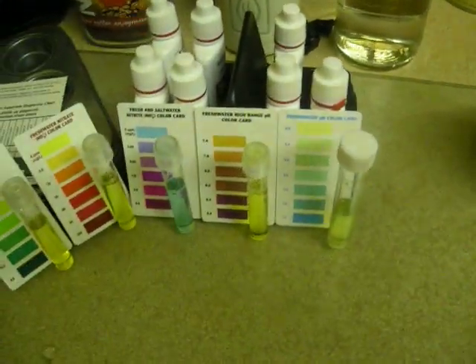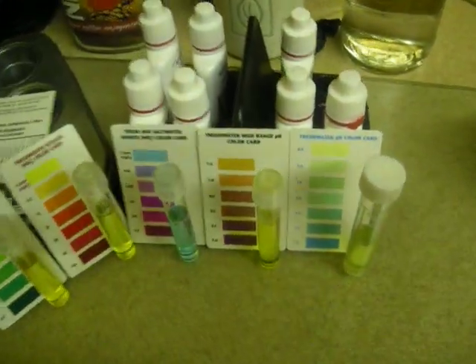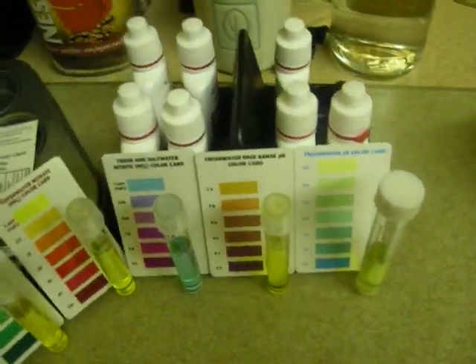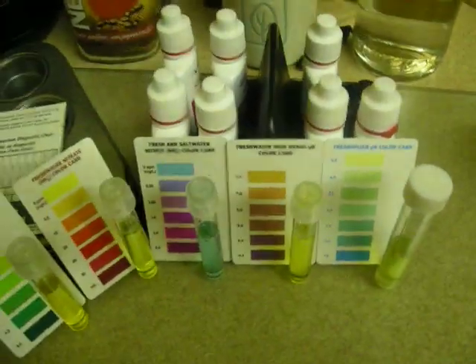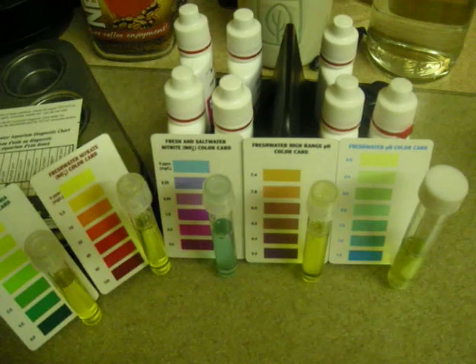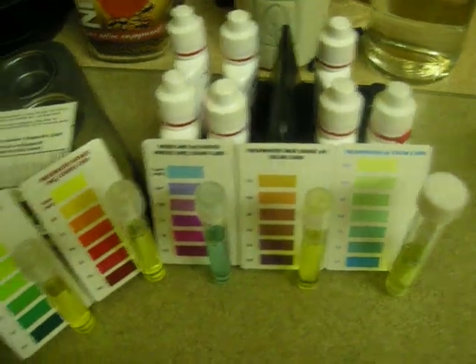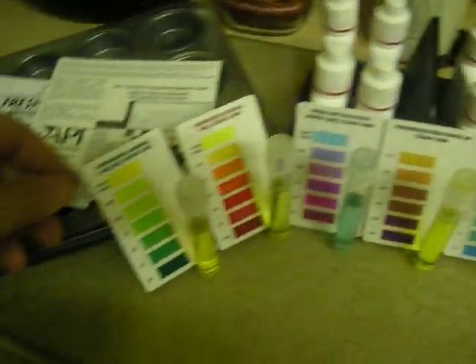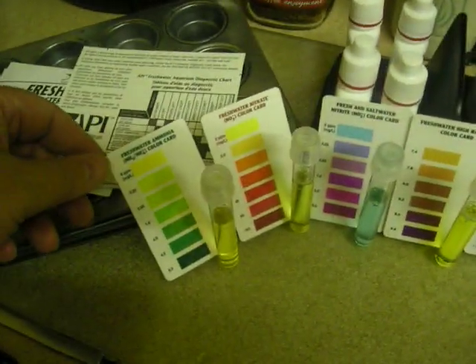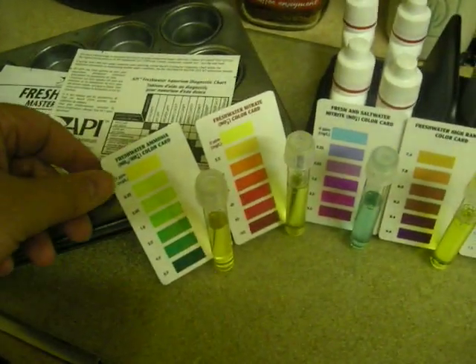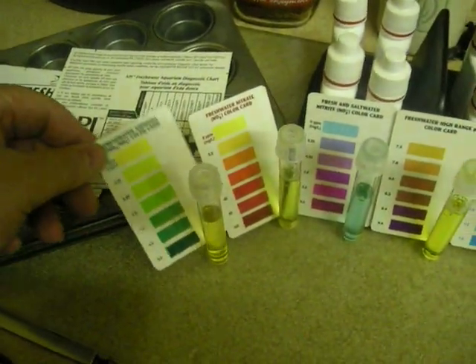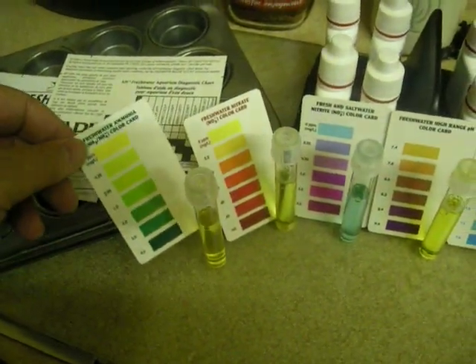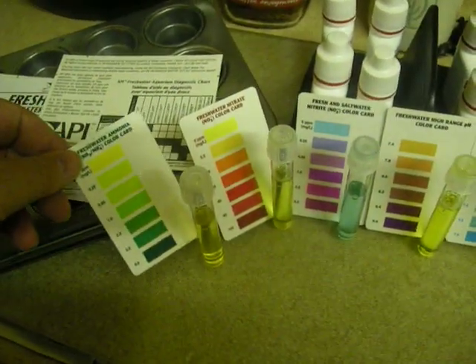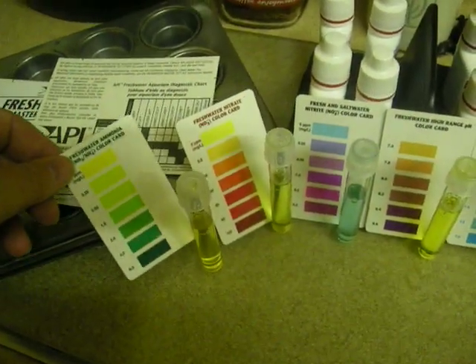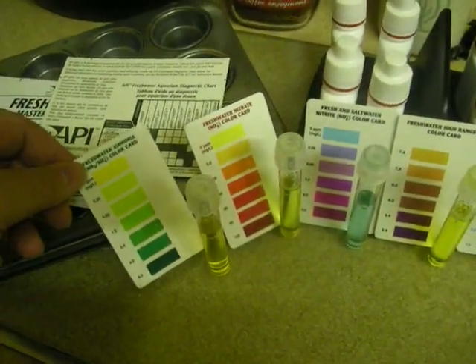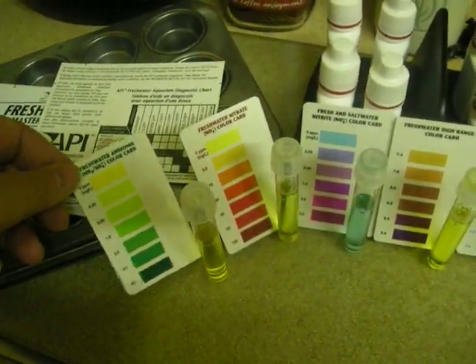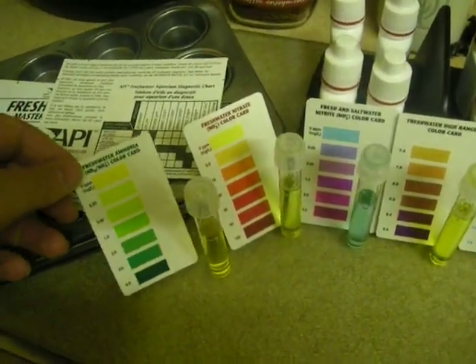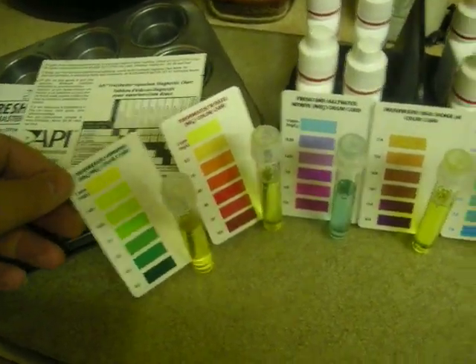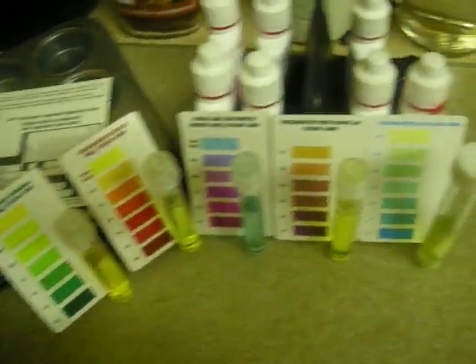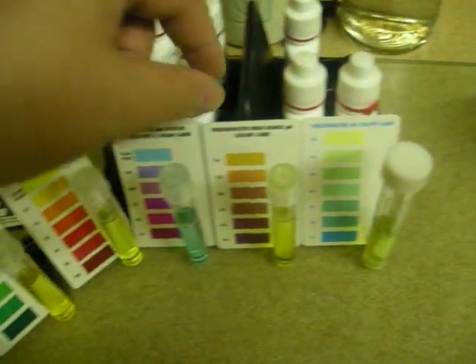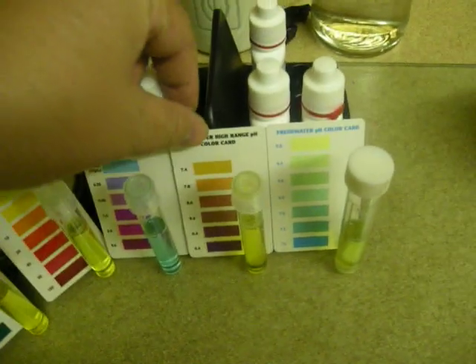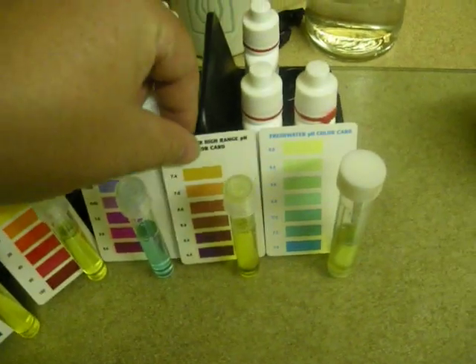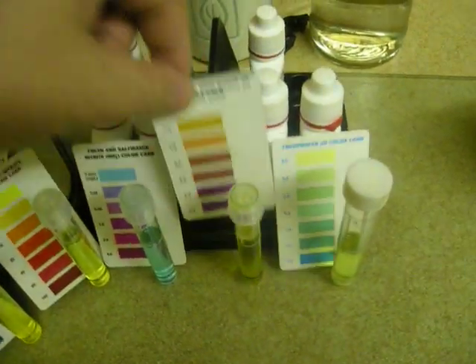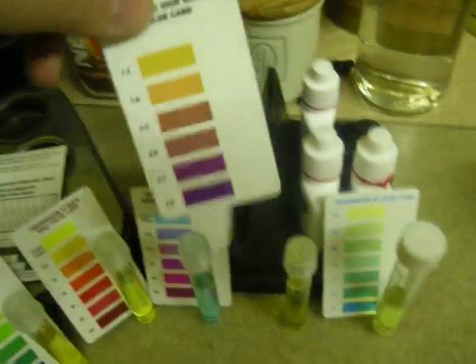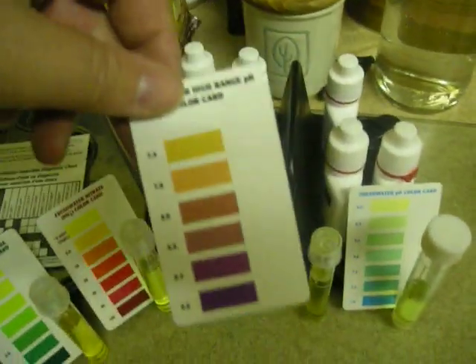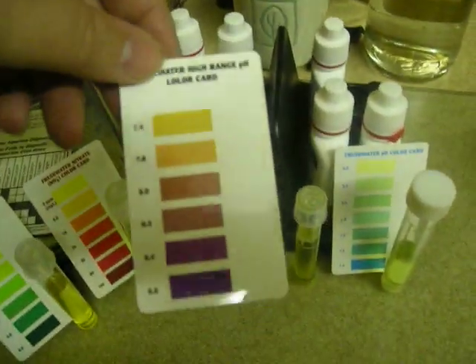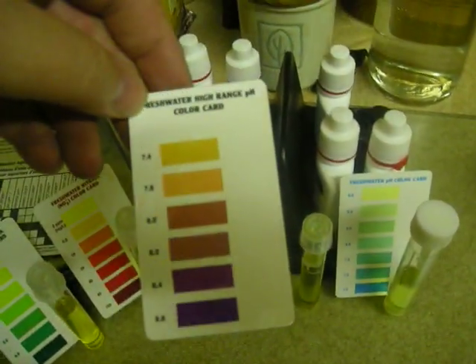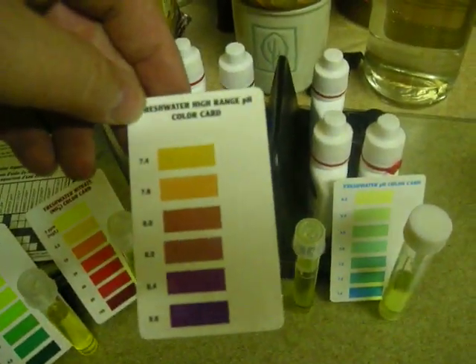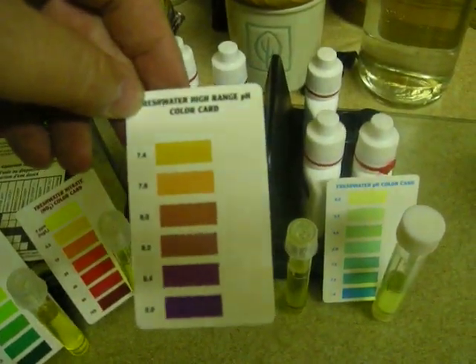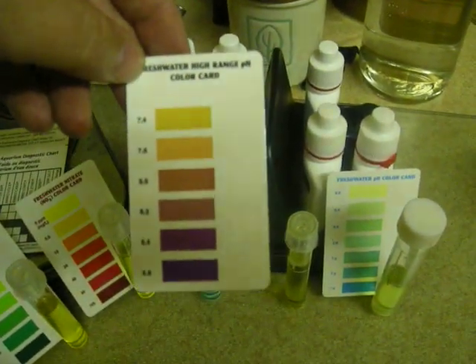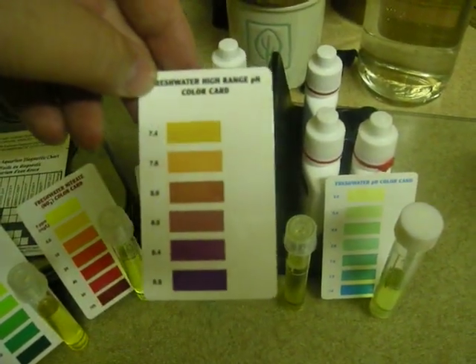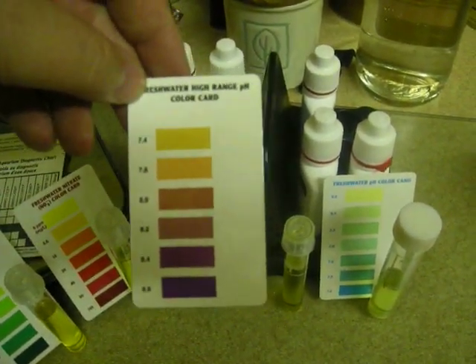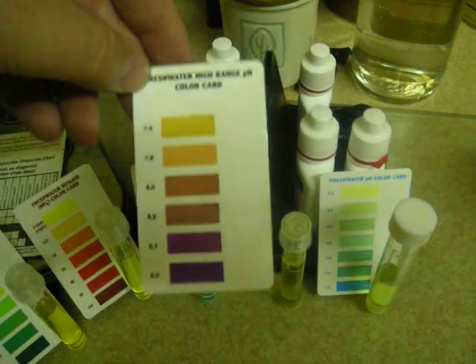If you don't get anything else, you must get these two, because these two are what will tell you if your fish are going to die. Any kind of sharp fluctuation in your pH is bad for your fish.